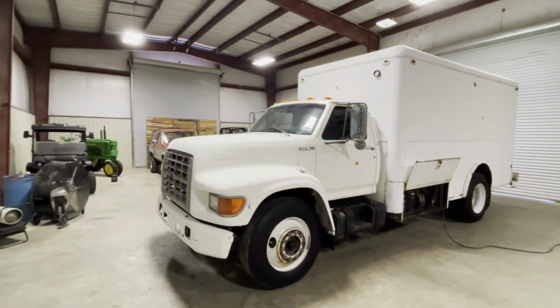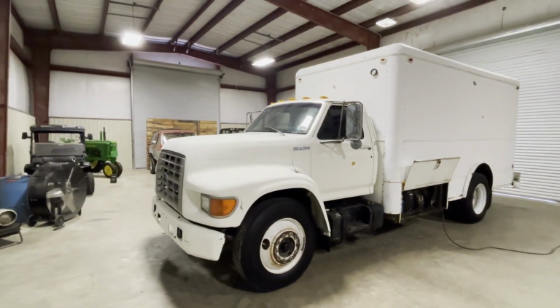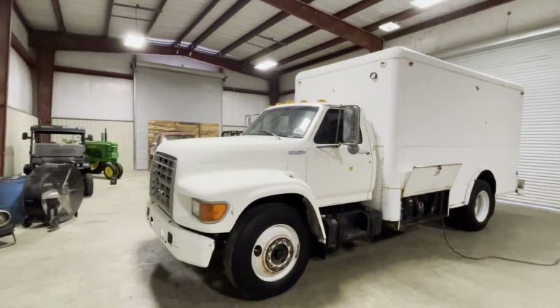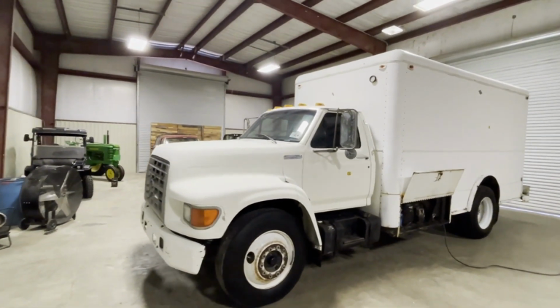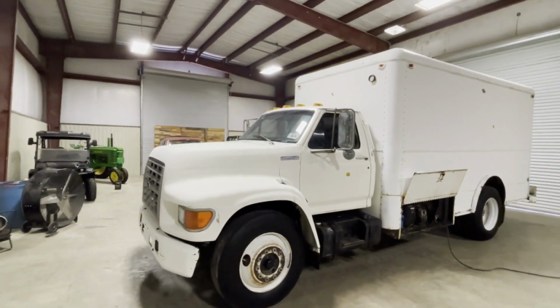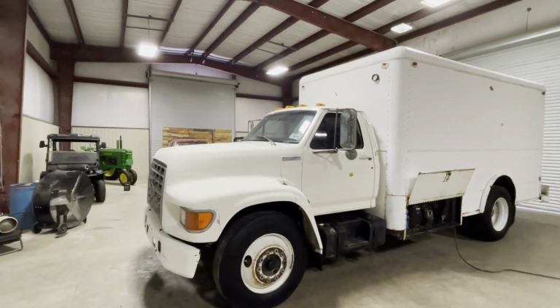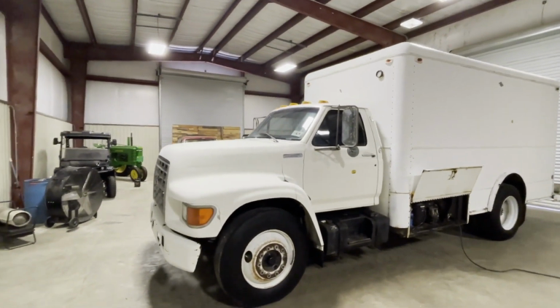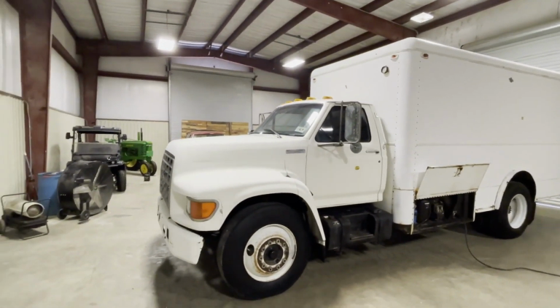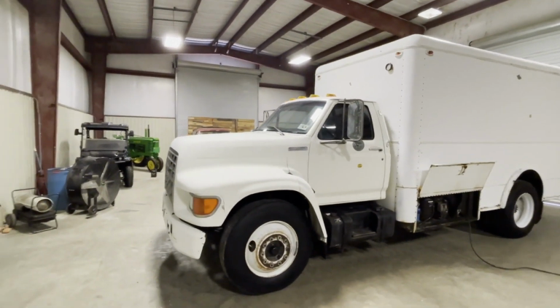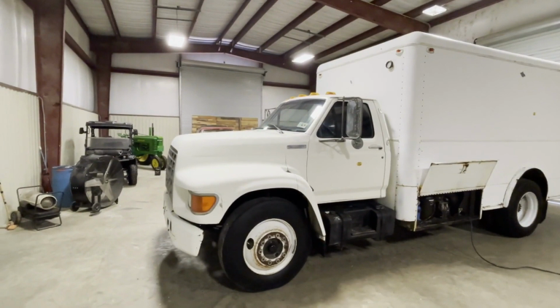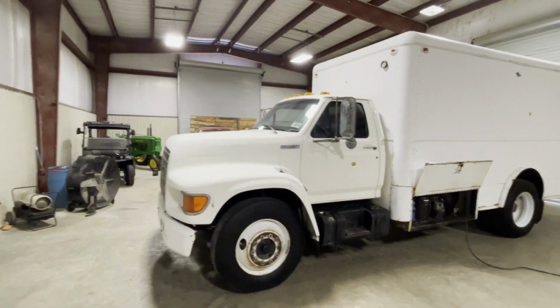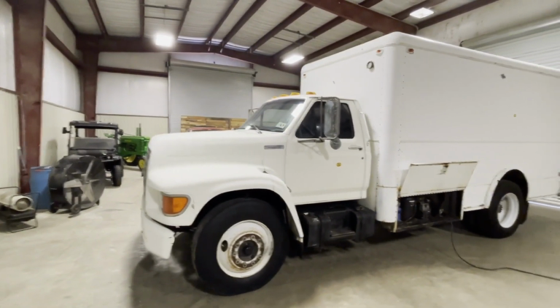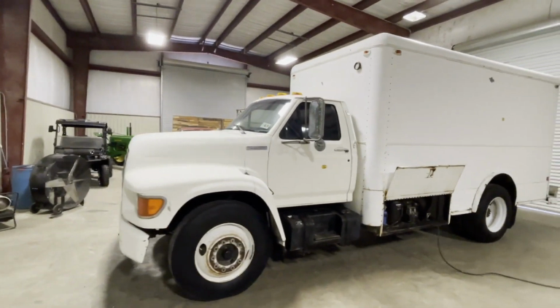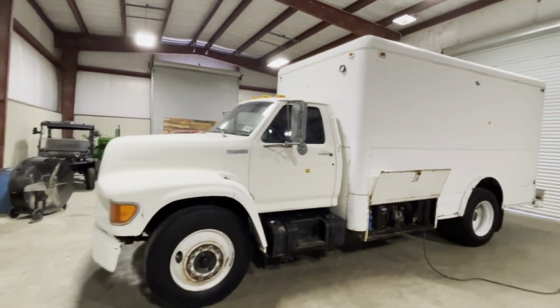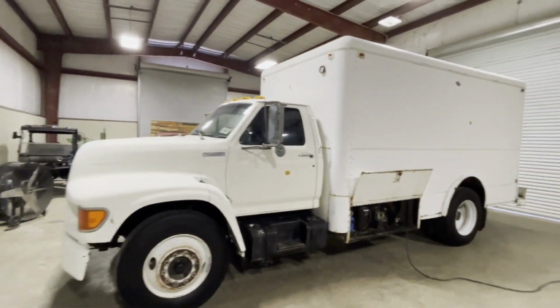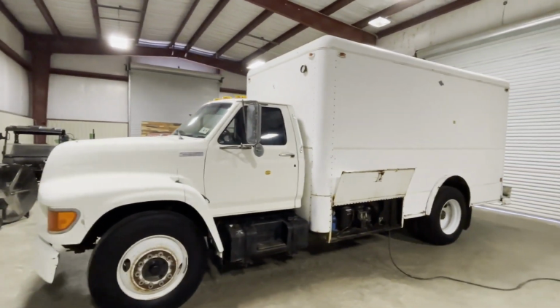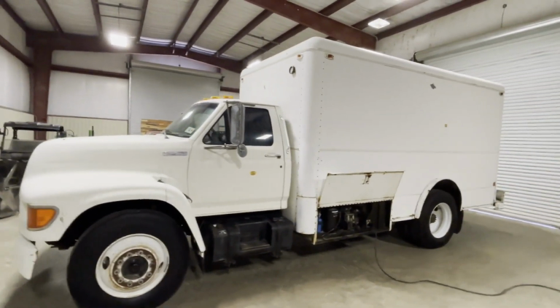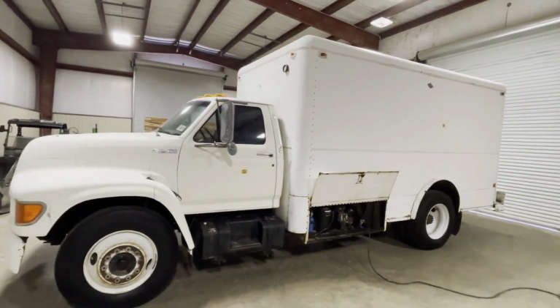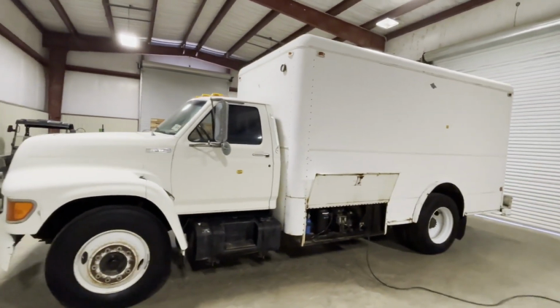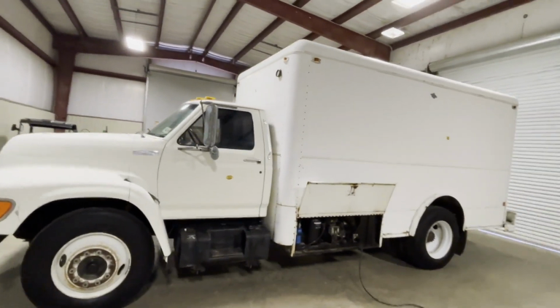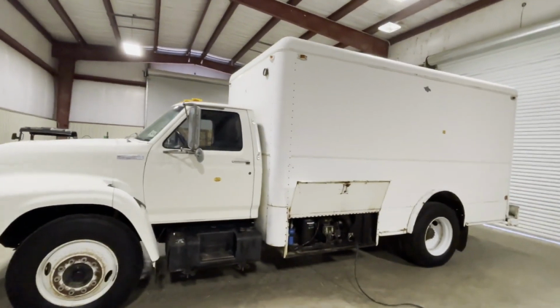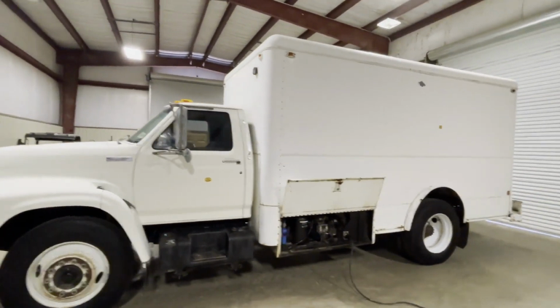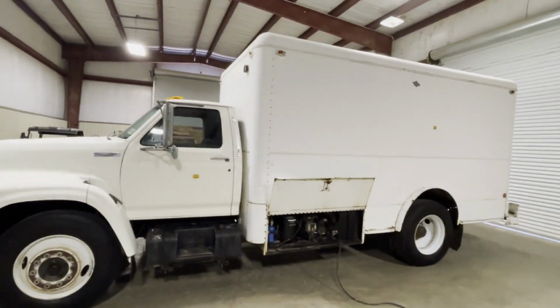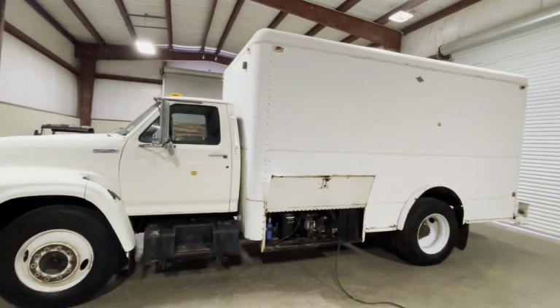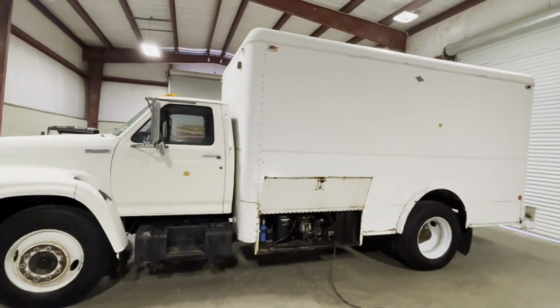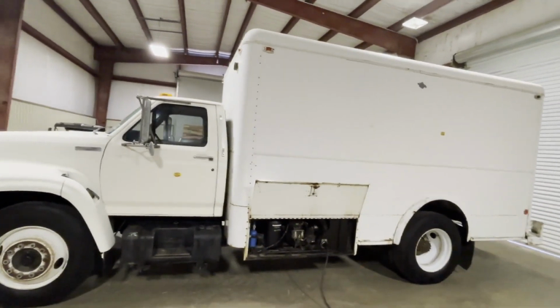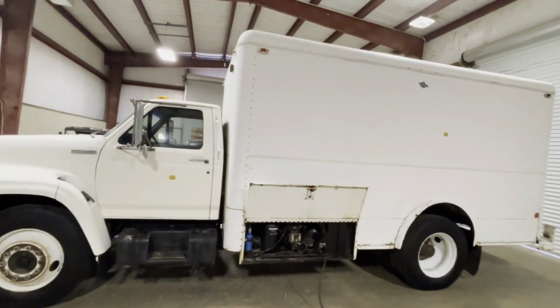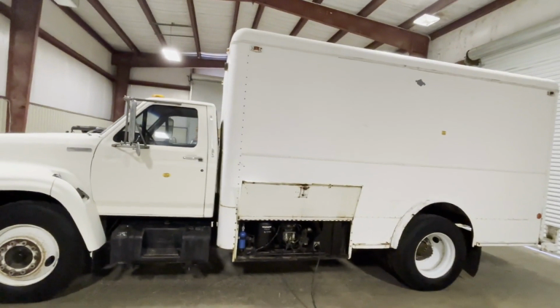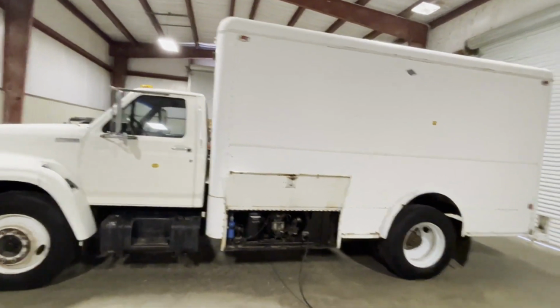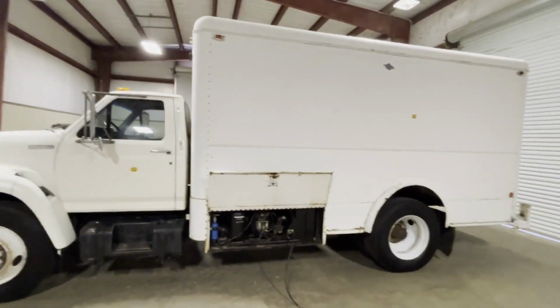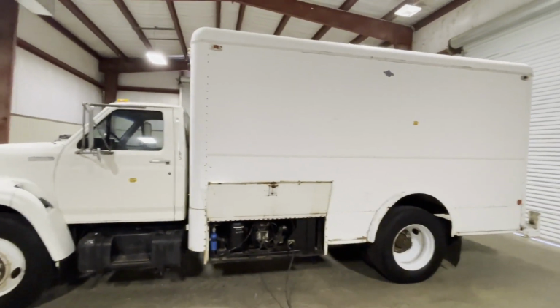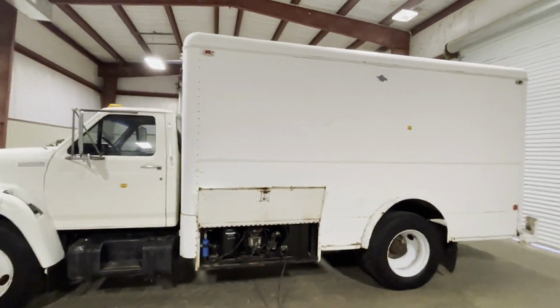The truck cranks, runs, and drives. It's got cold AC in the cab, and the back box AC is cold back there too. It's got a brand new compressor they just put on there, new wiring, and new fans.